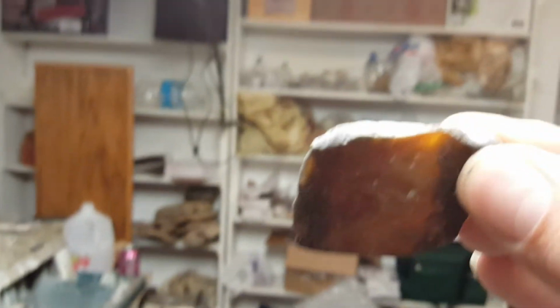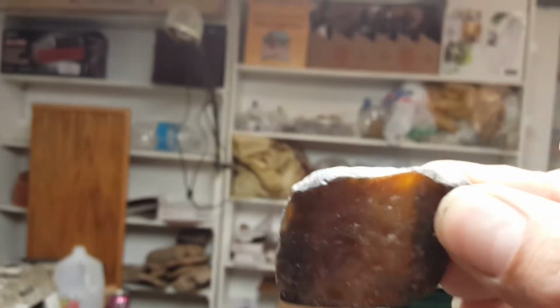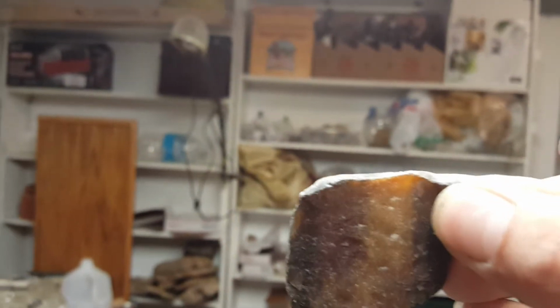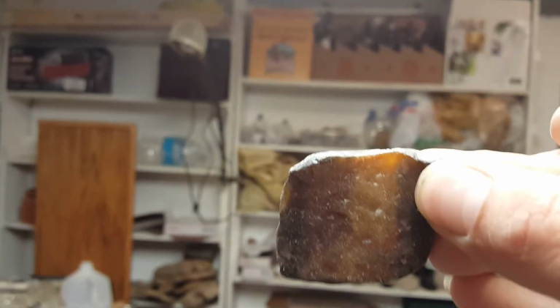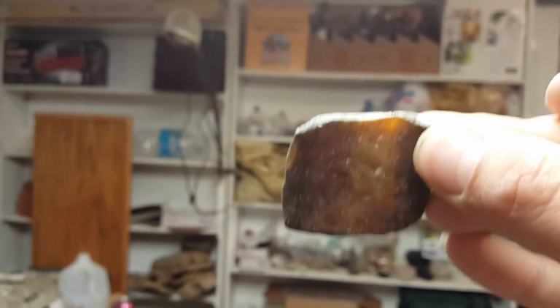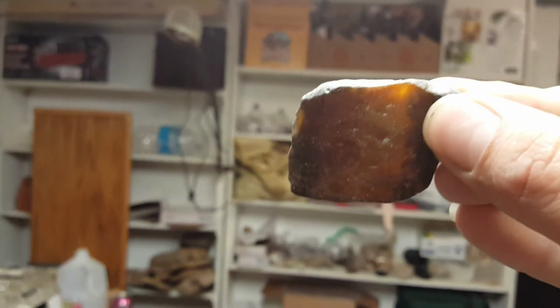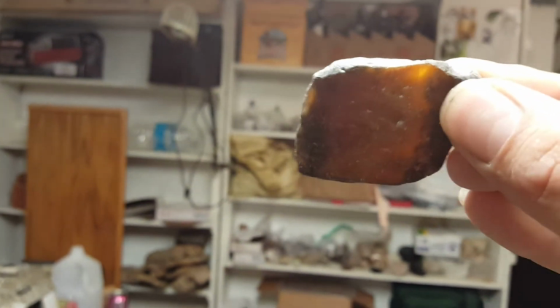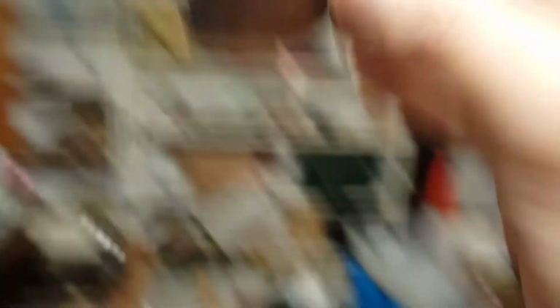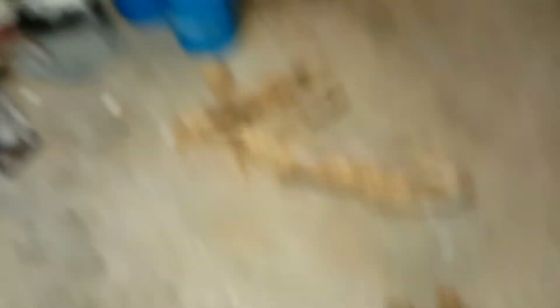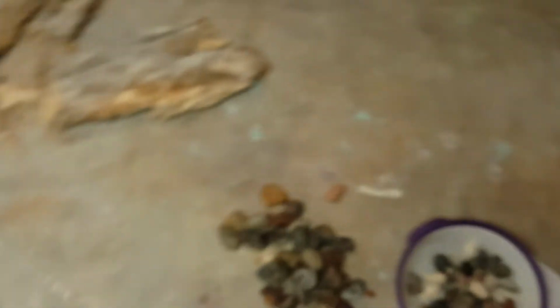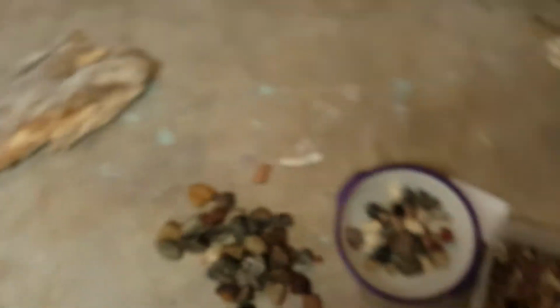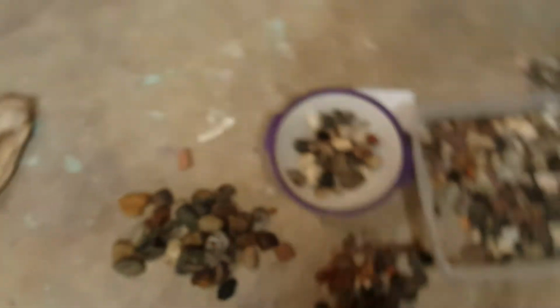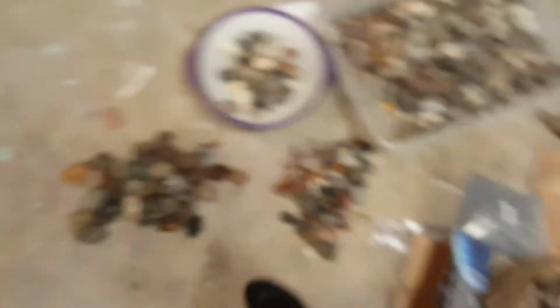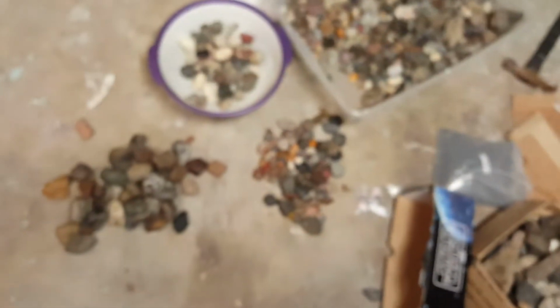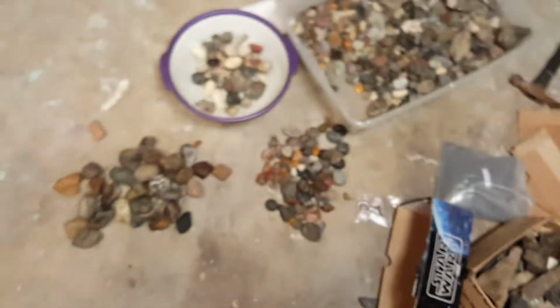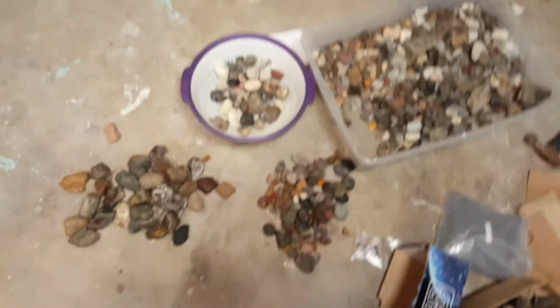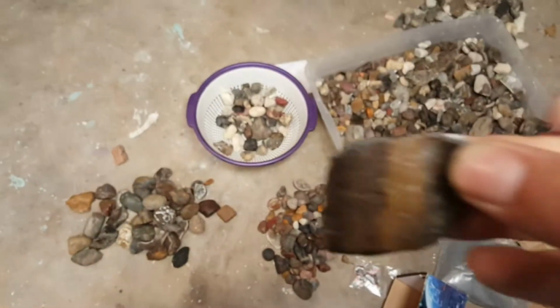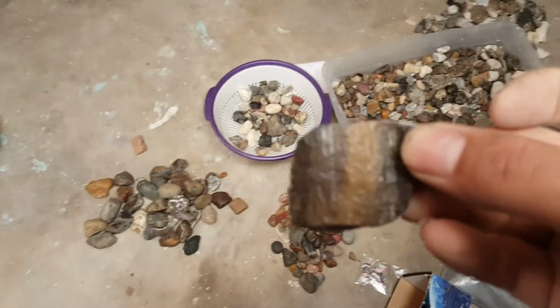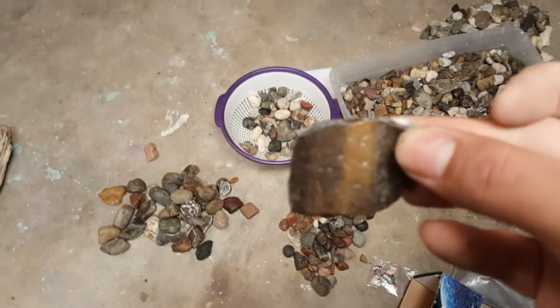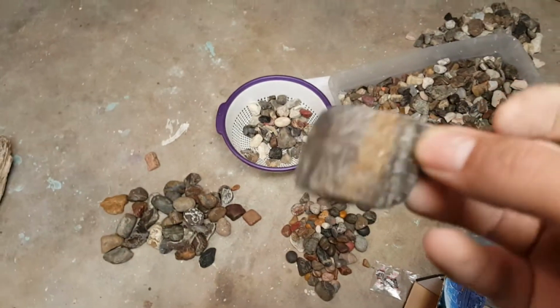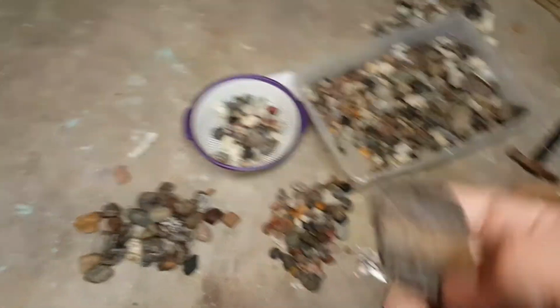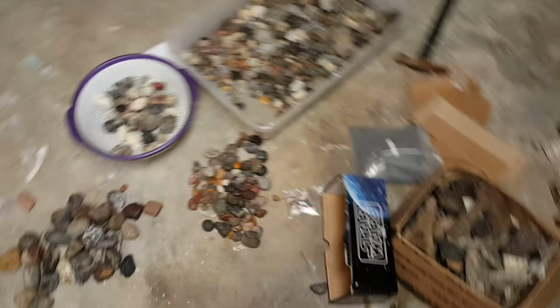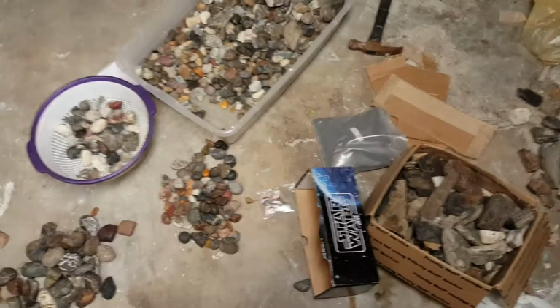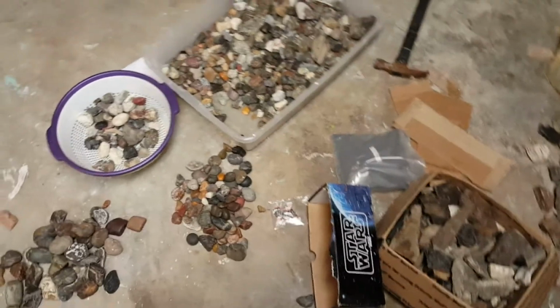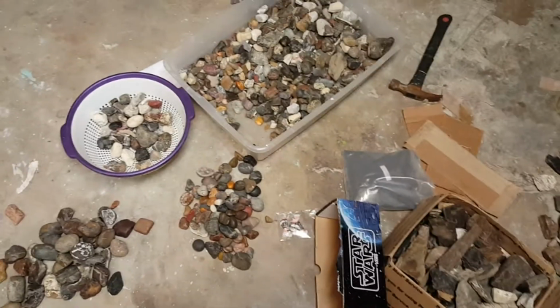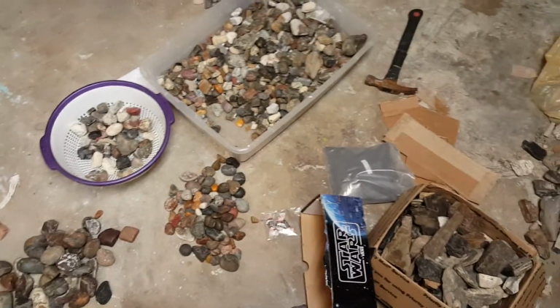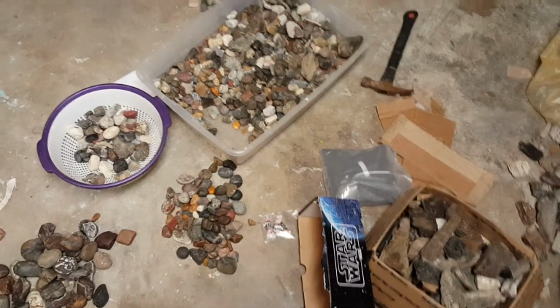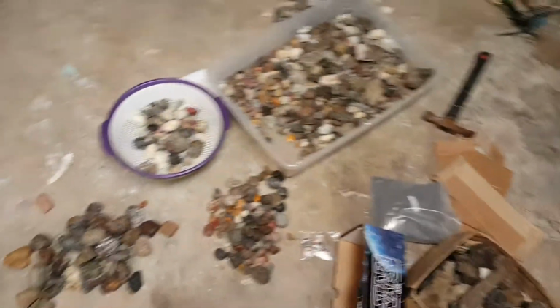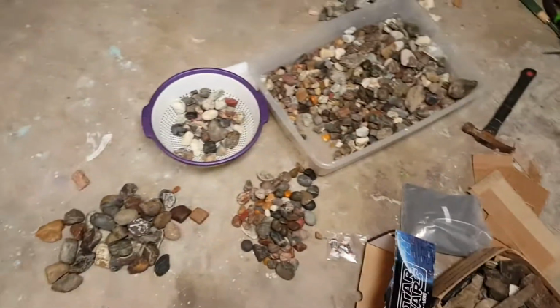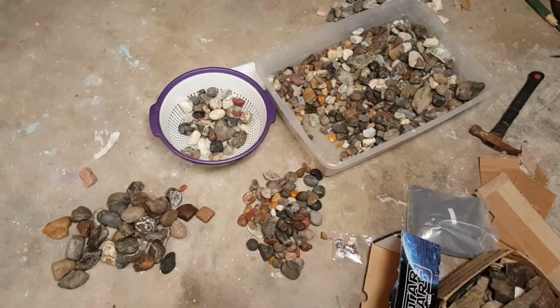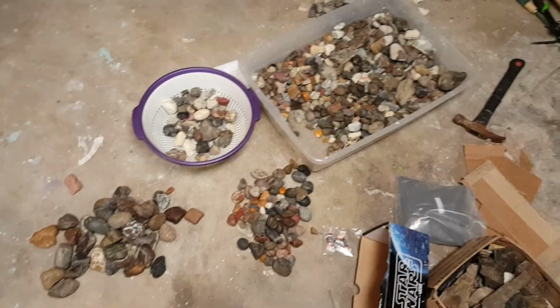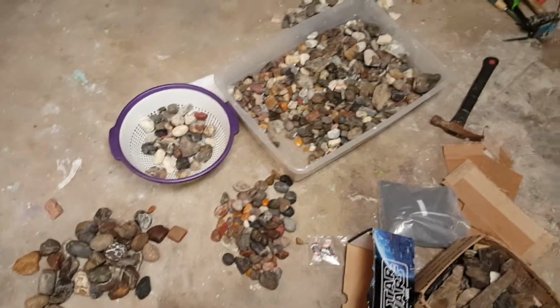That's generally what I pick up now. I'll separate all these right here, stick them inside the polisher, and some of them turn out pretty nice once they're polished.